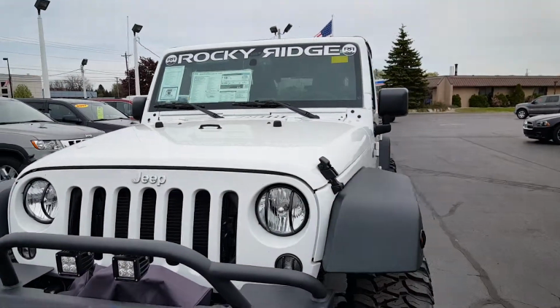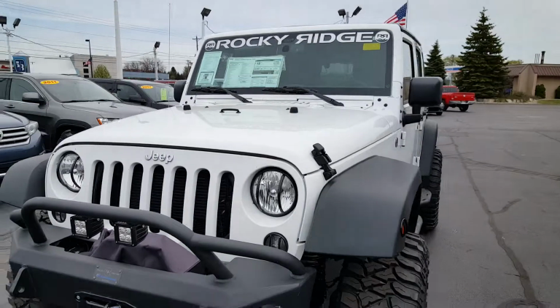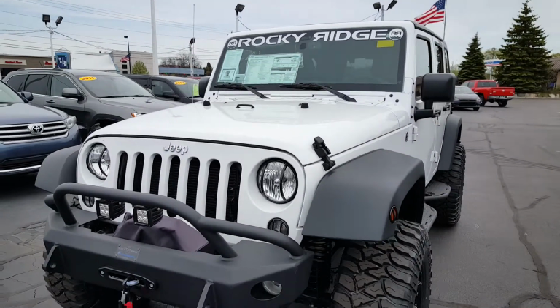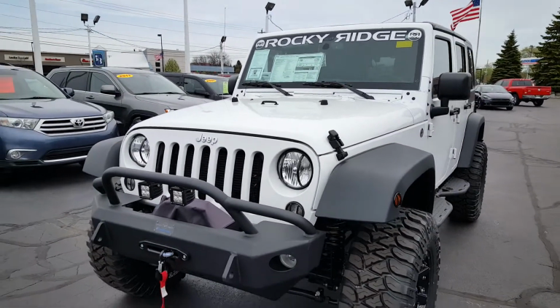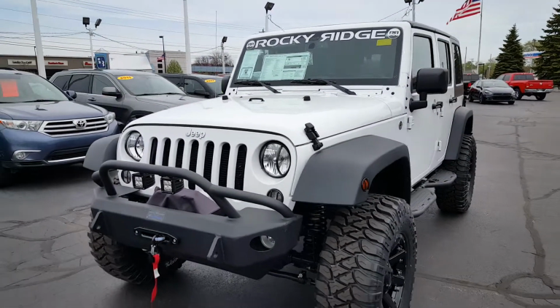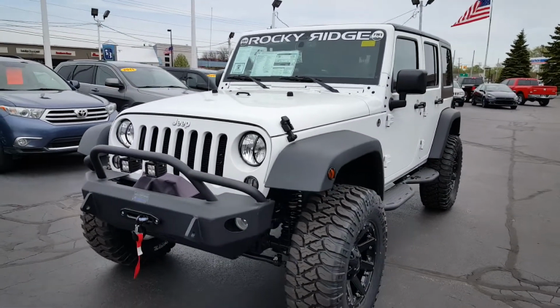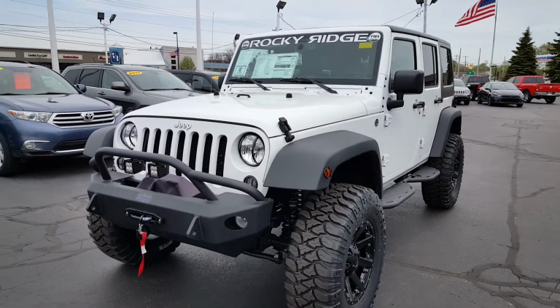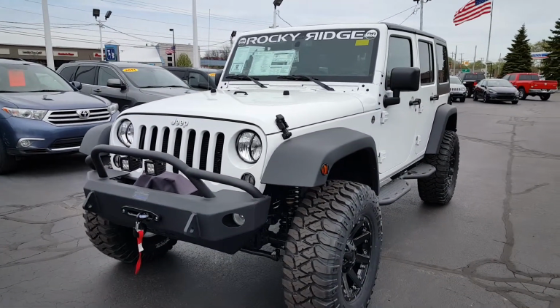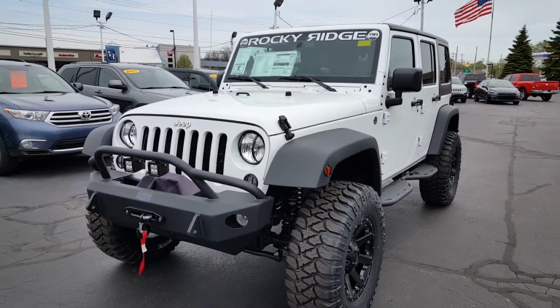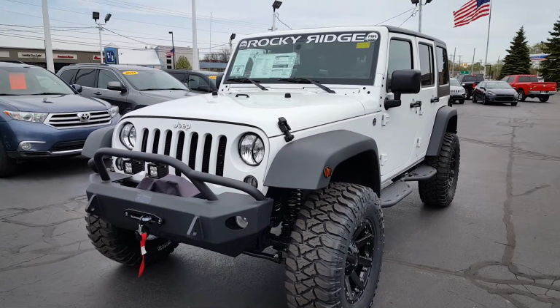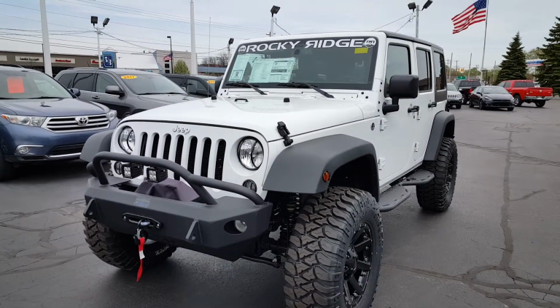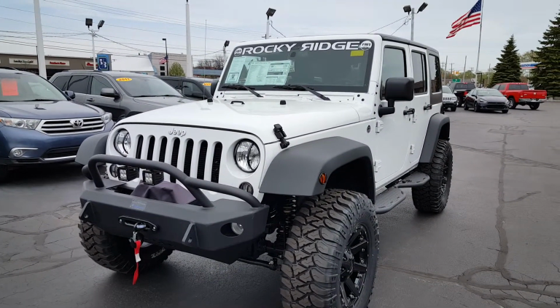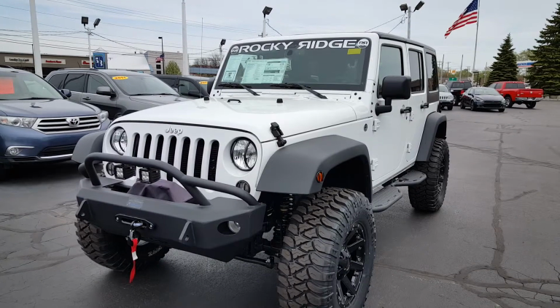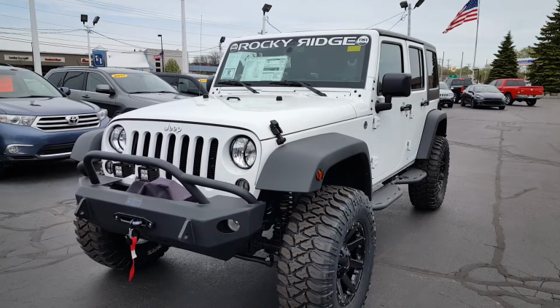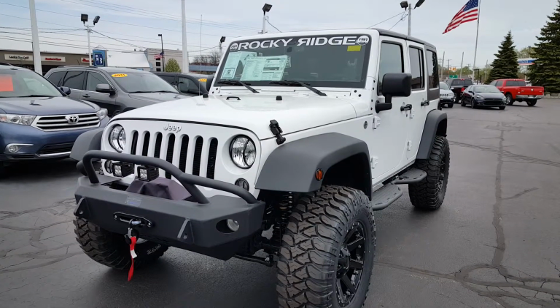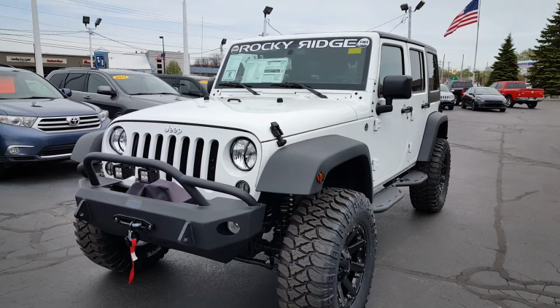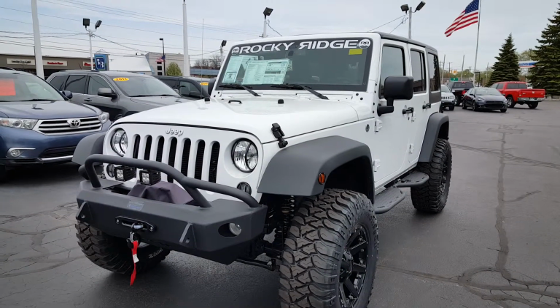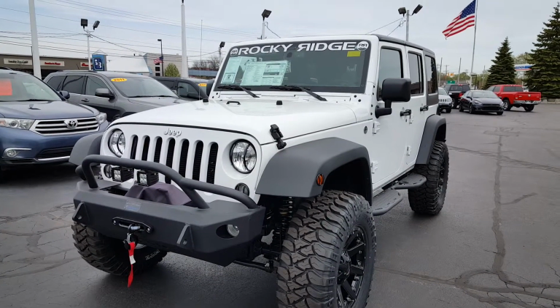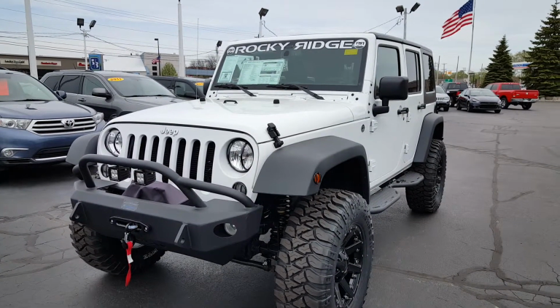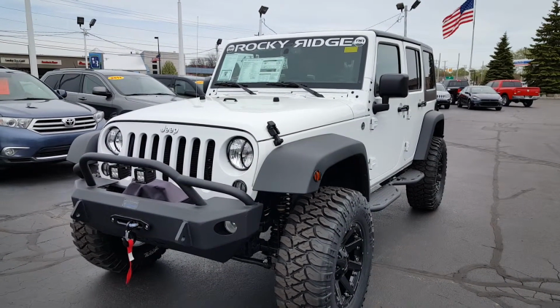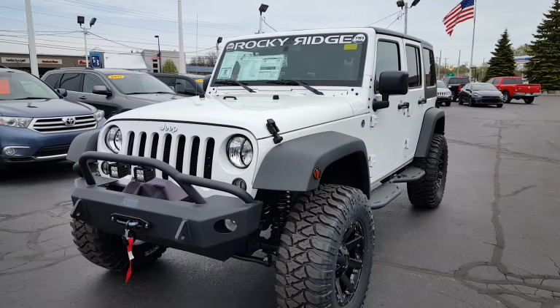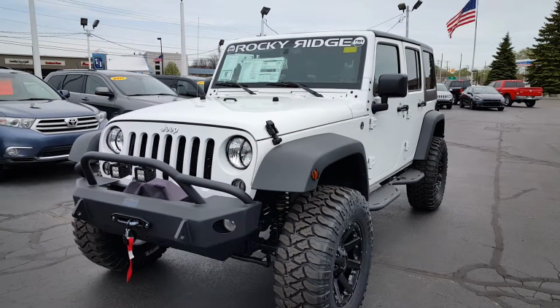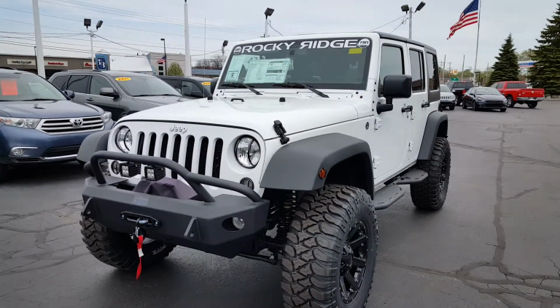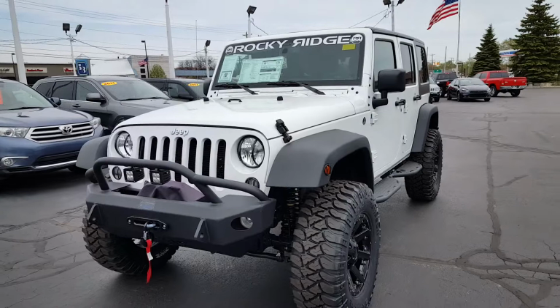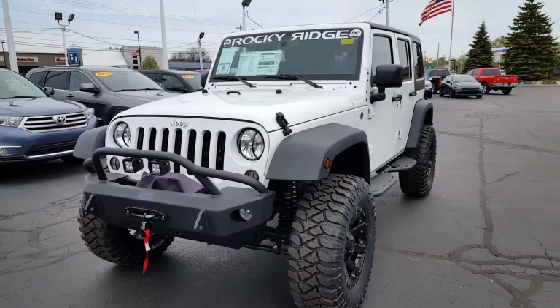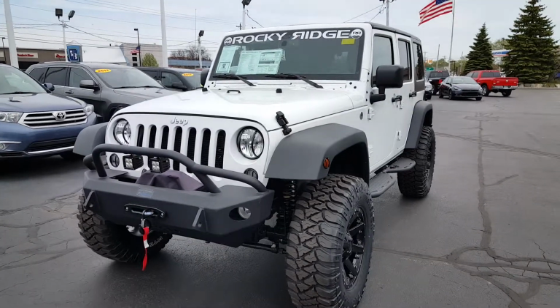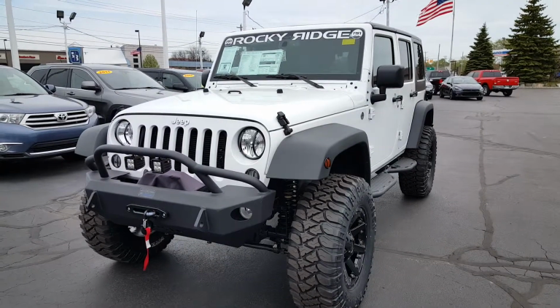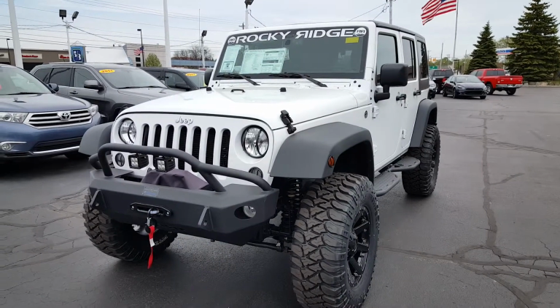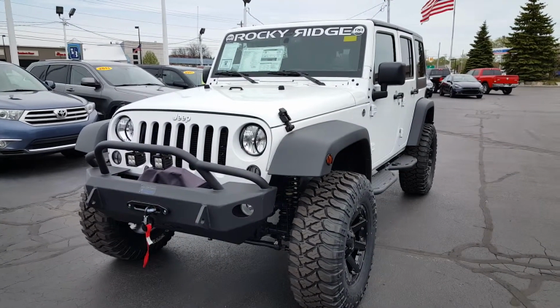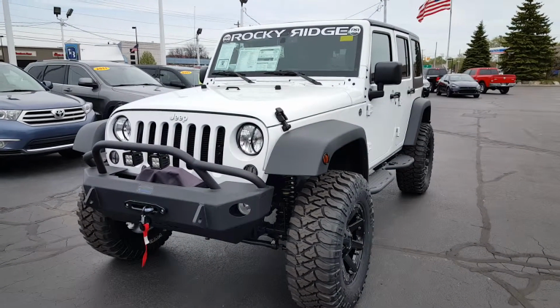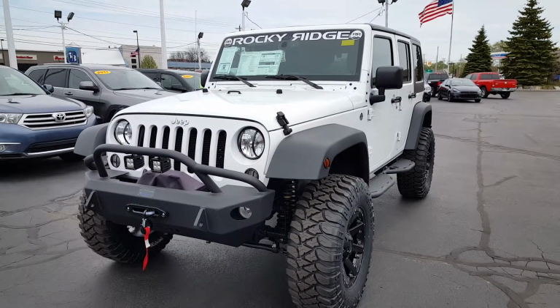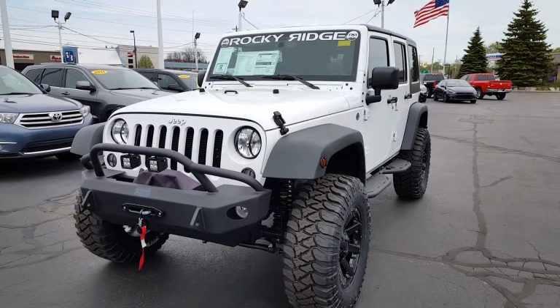Again, this is the Rocky Ridge Edition. It's a great addition at a price similar to any Wrangler Rubicon. Thank you.